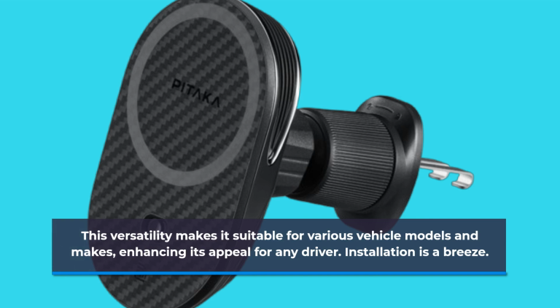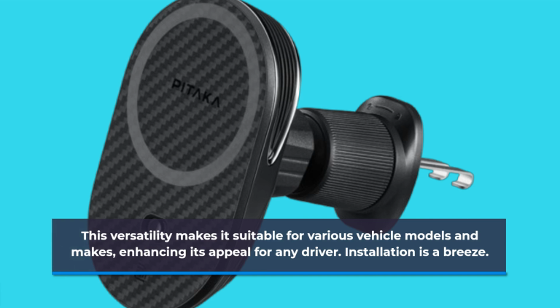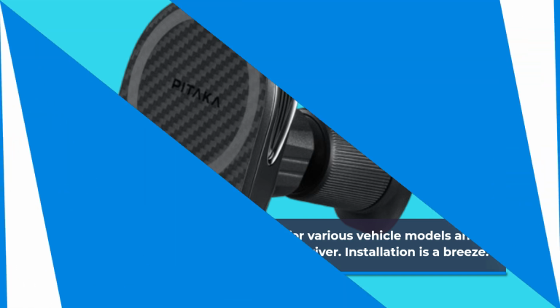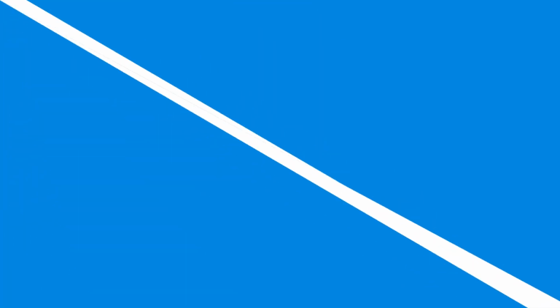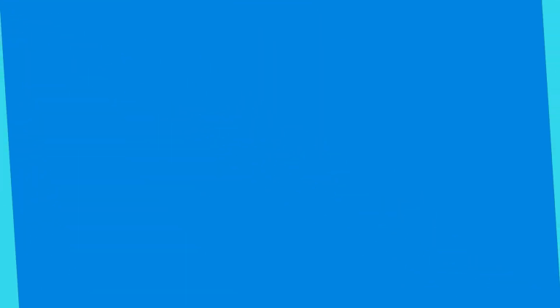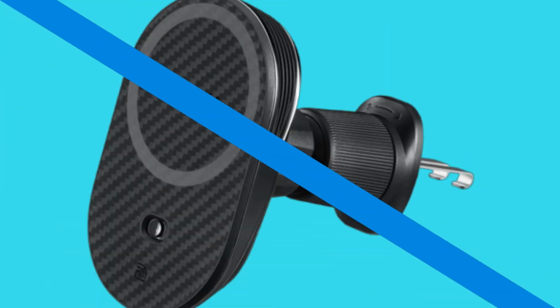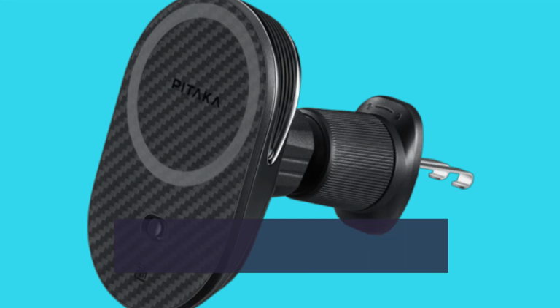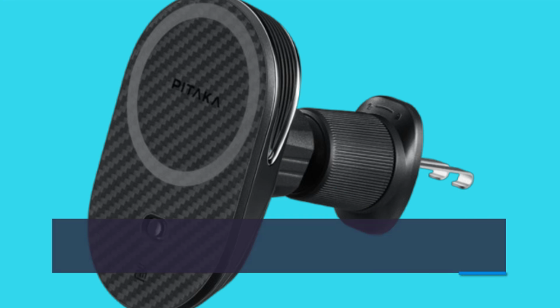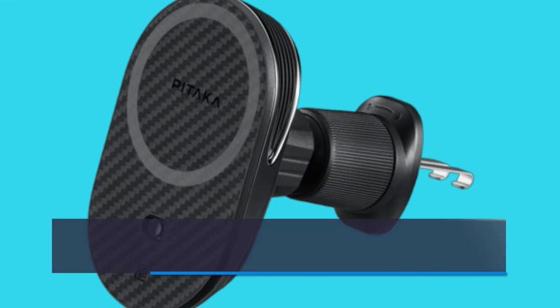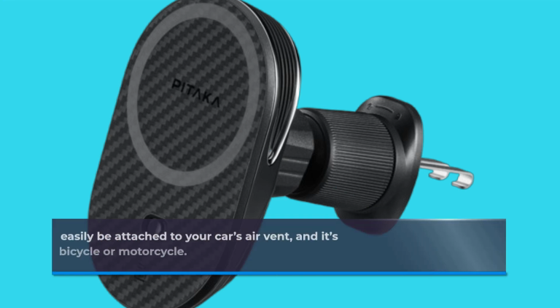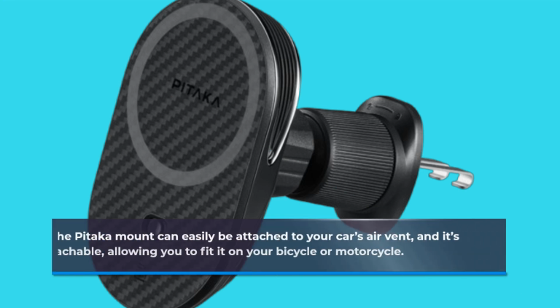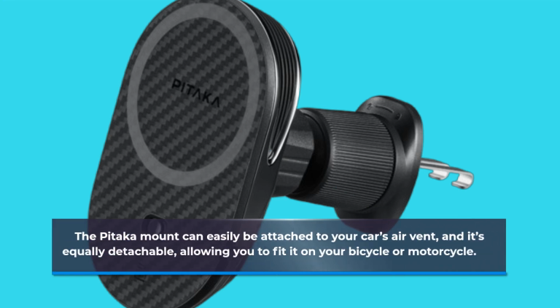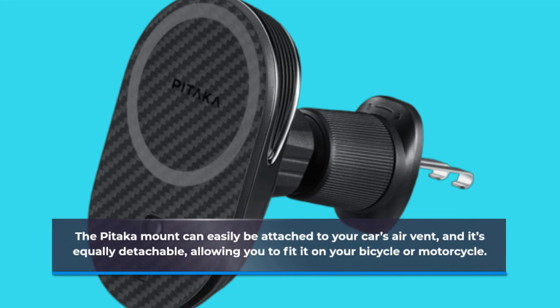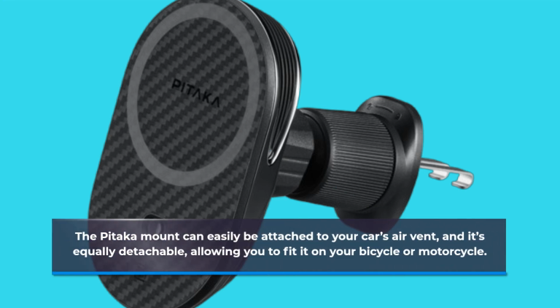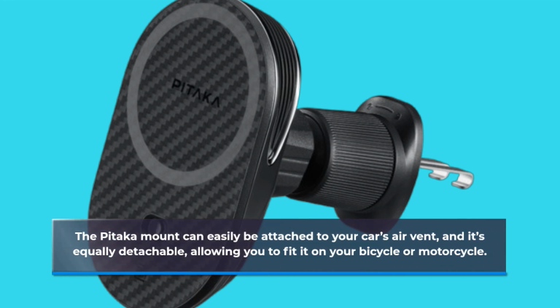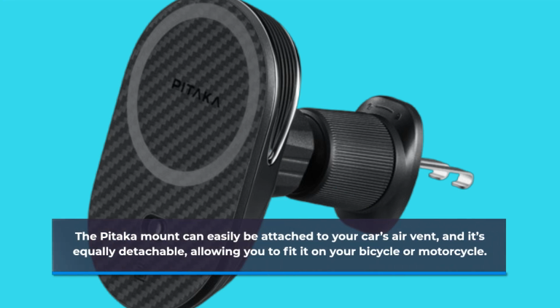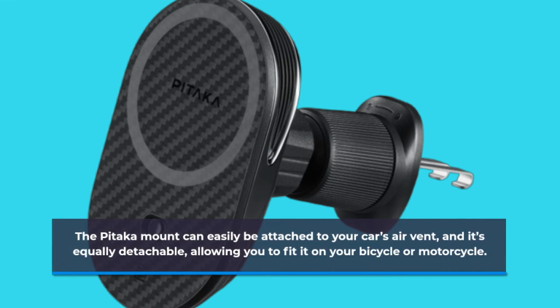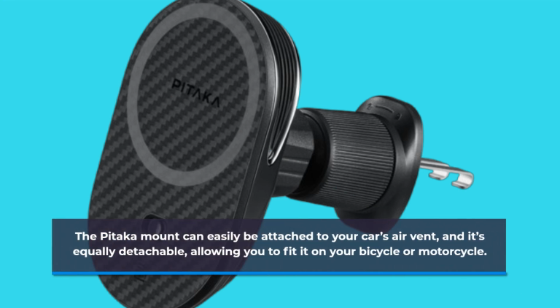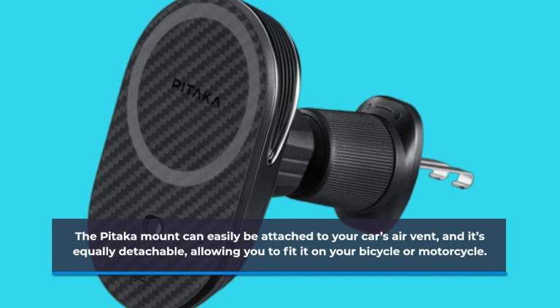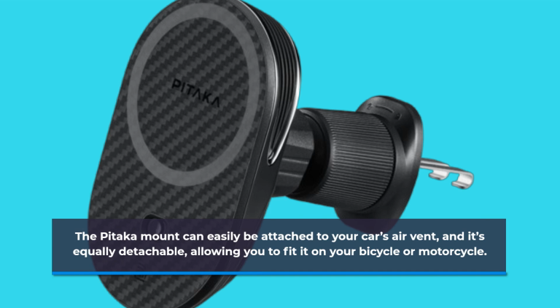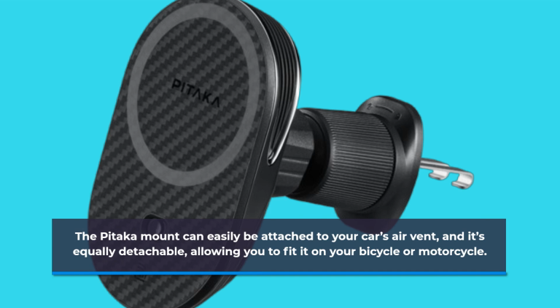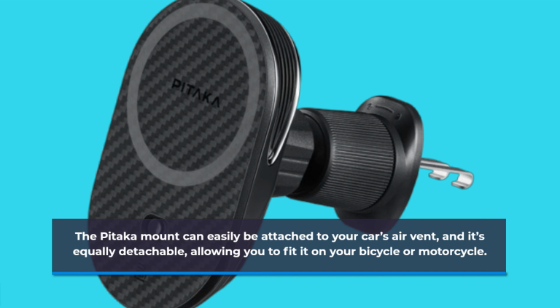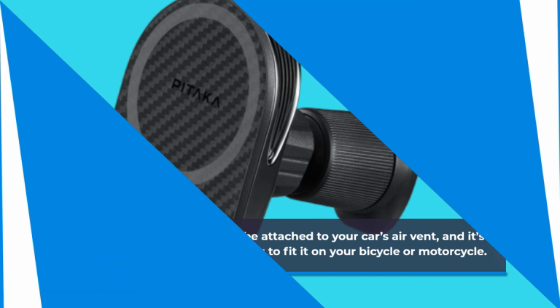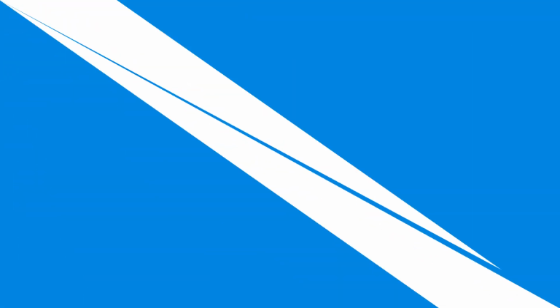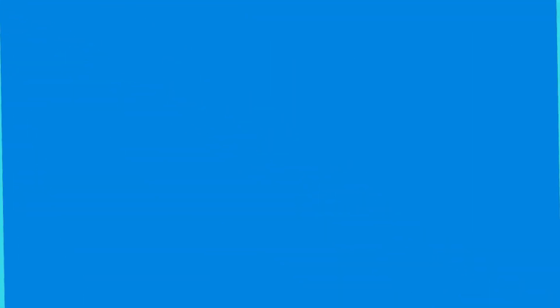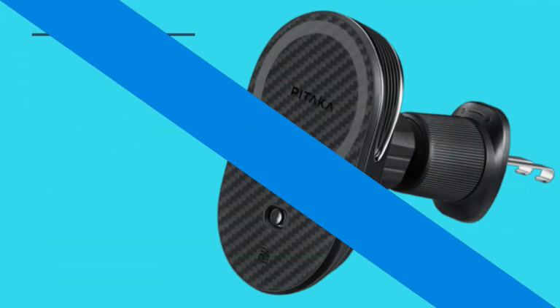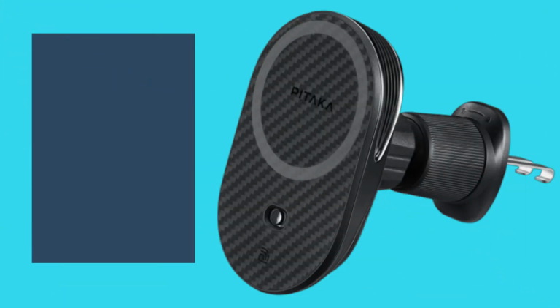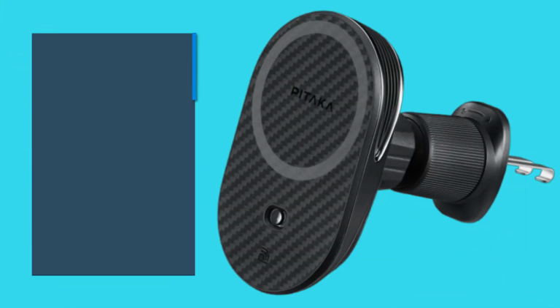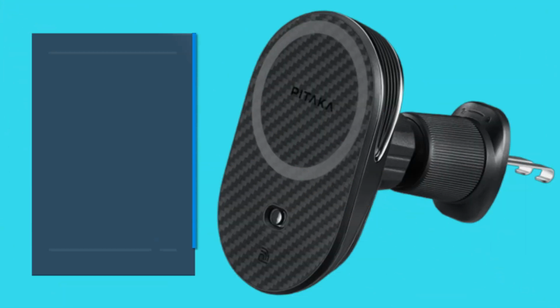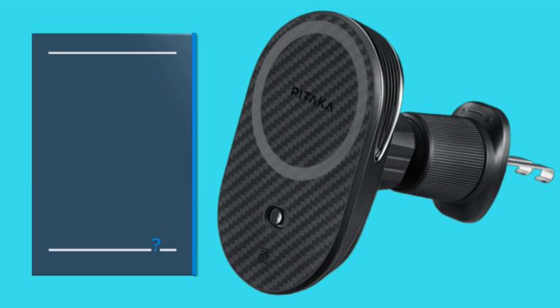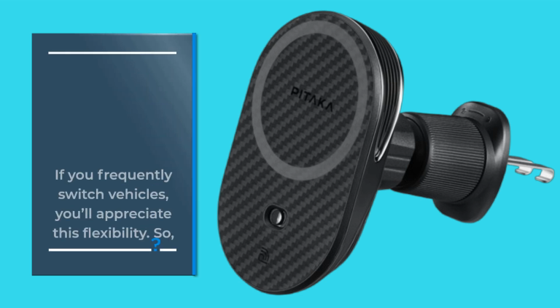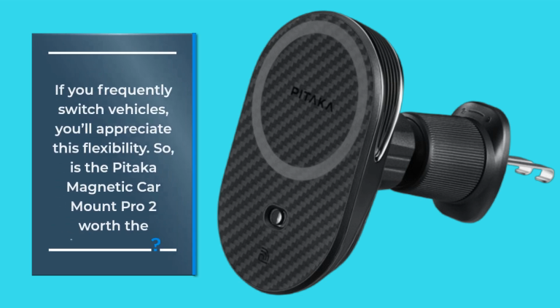Installation is a breeze. The Pataka mount can easily be attached to your car's air vent, and it's equally detachable, allowing you to fit it on your bicycle or motorcycle. If you frequently switch vehicles, you'll appreciate this flexibility.